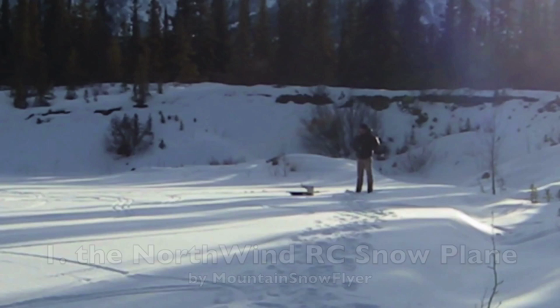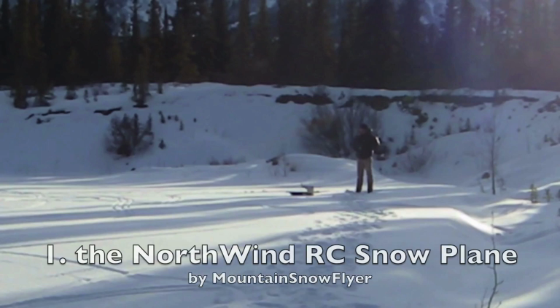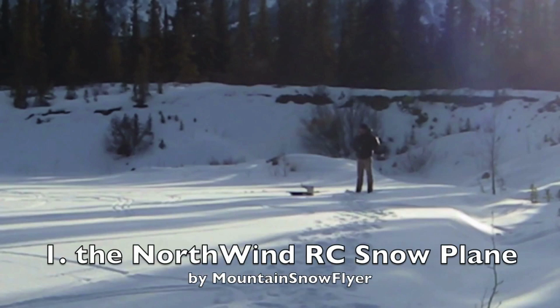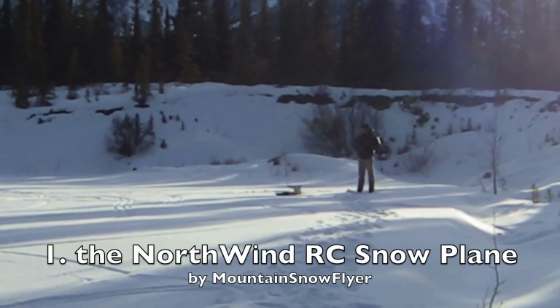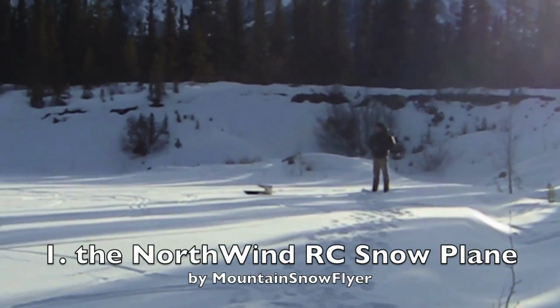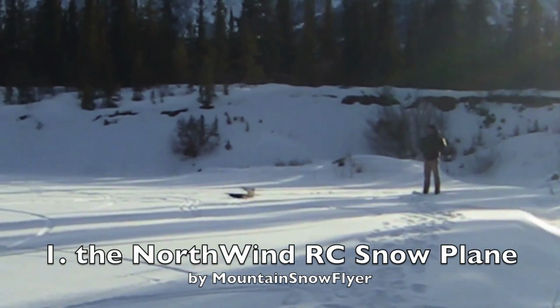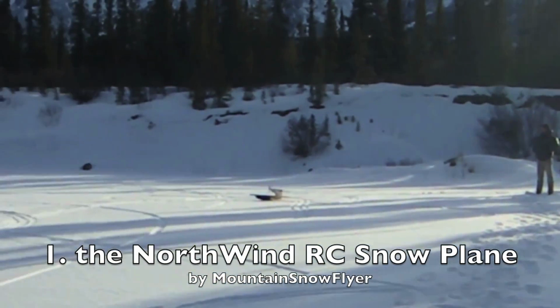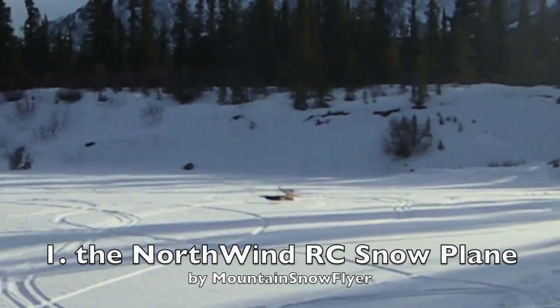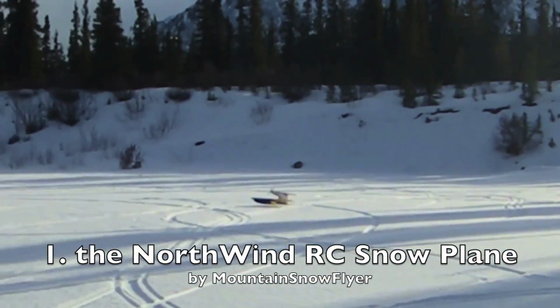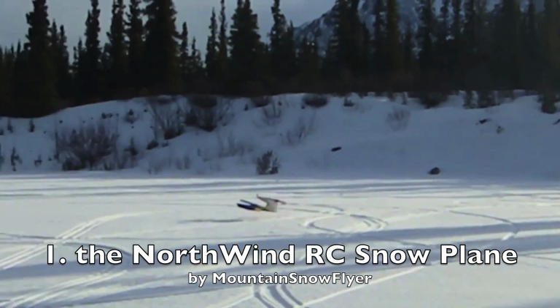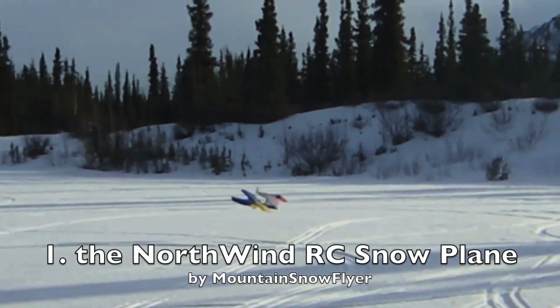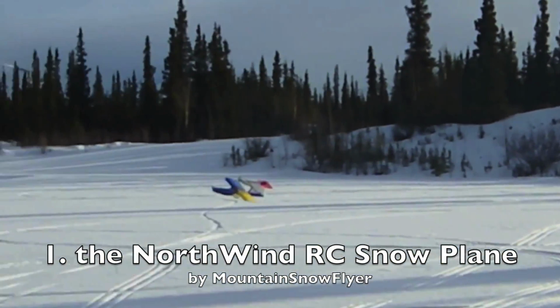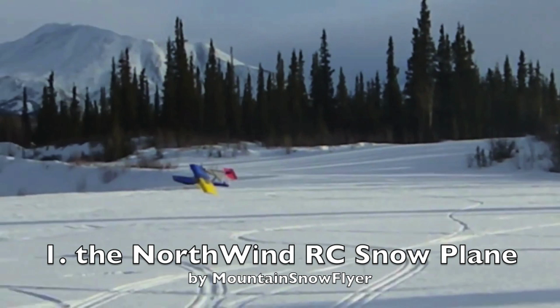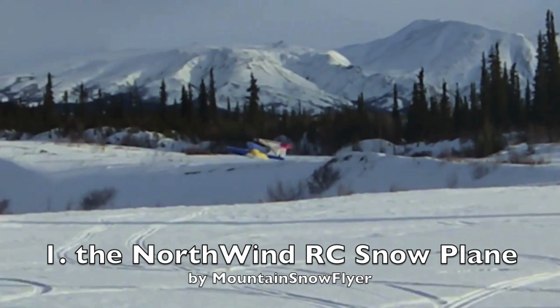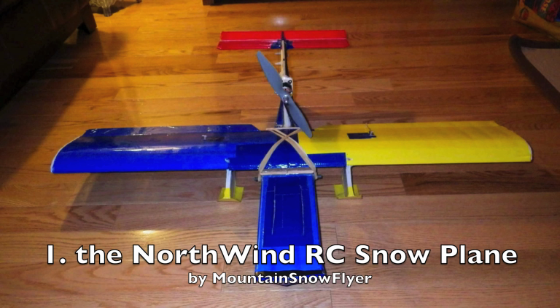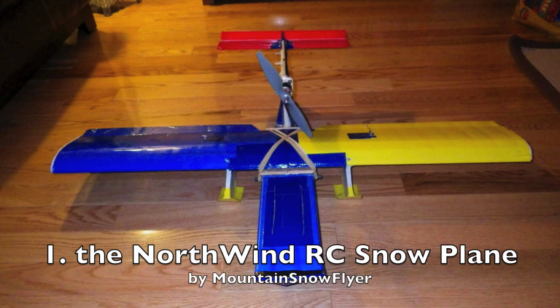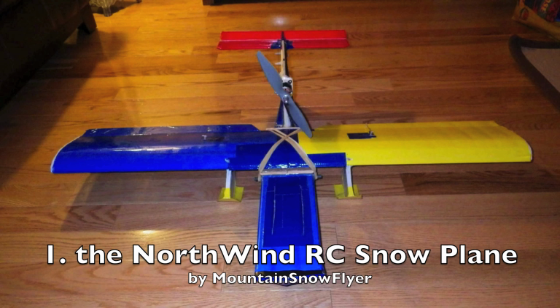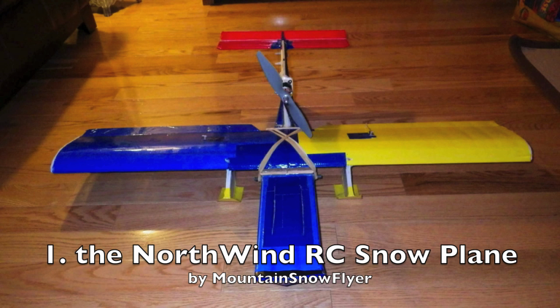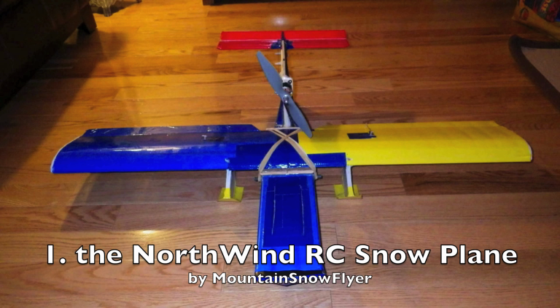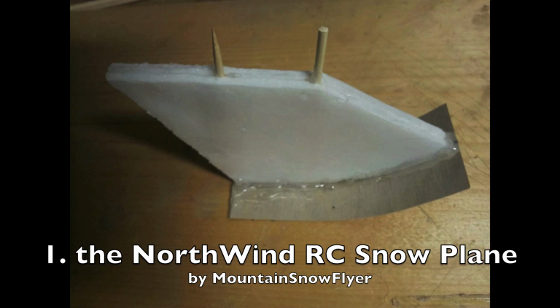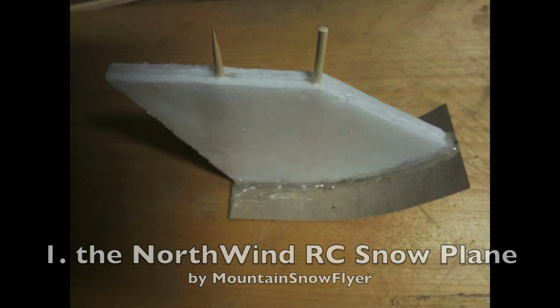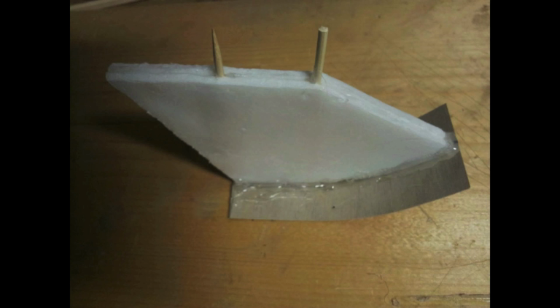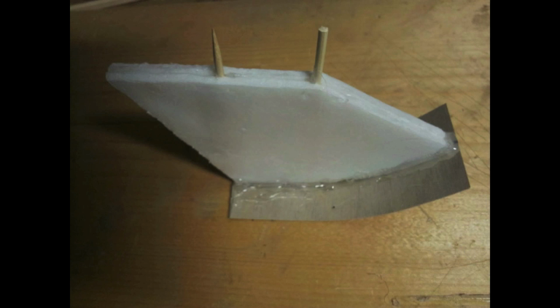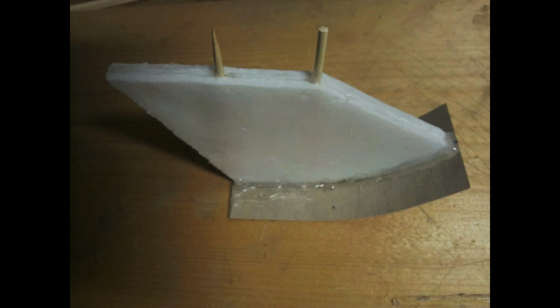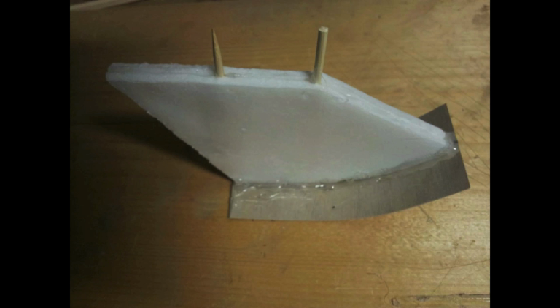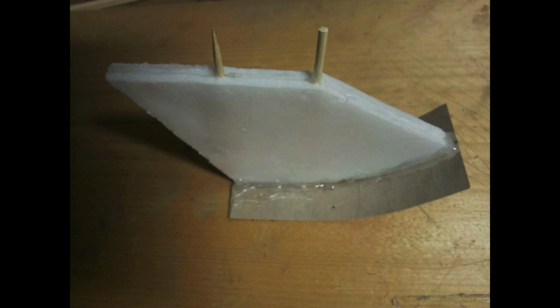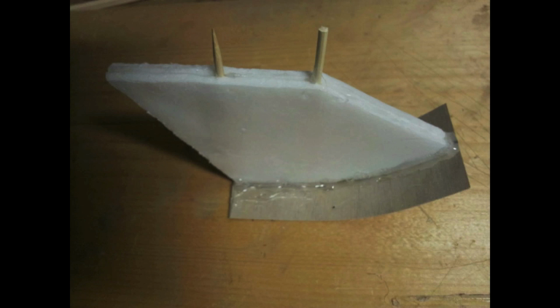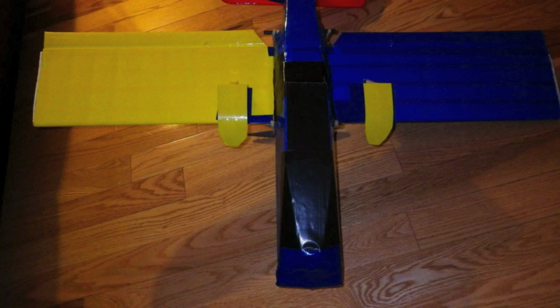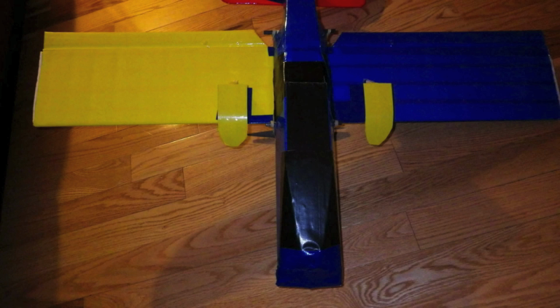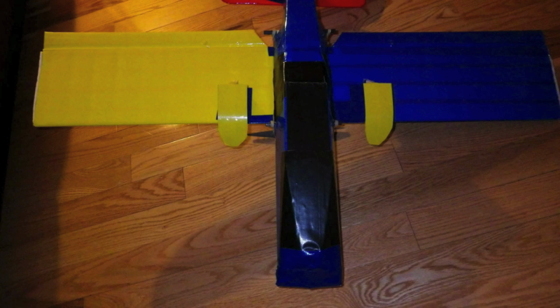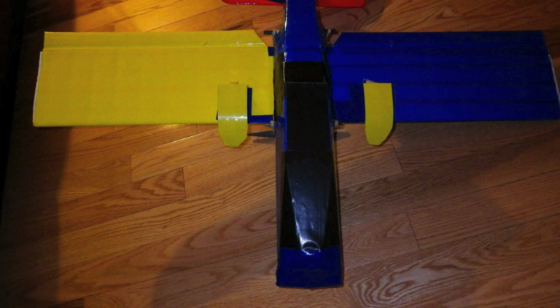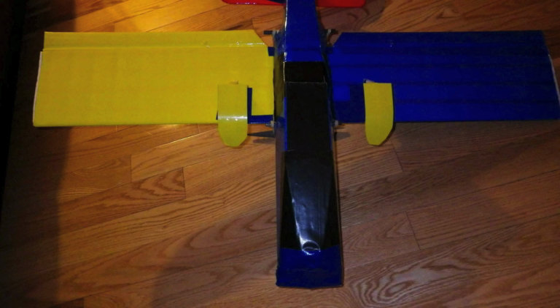First up is the Northwind RC snow plane by Mountain Snowflyer in Alaska. It has a boat hull like fuselage and wing skis.